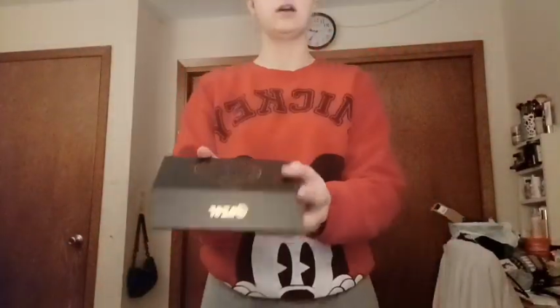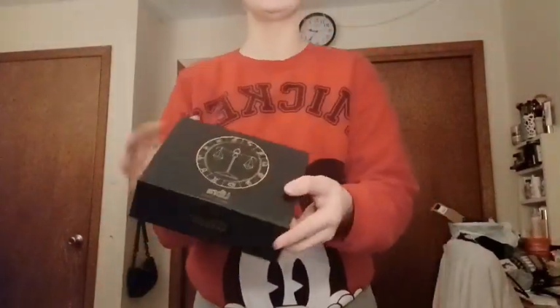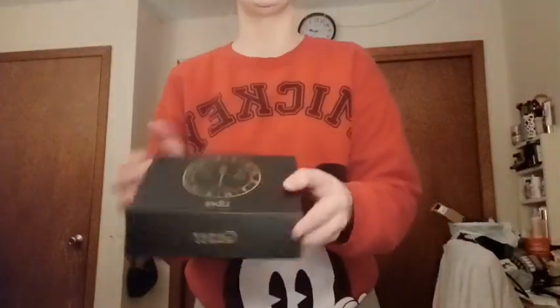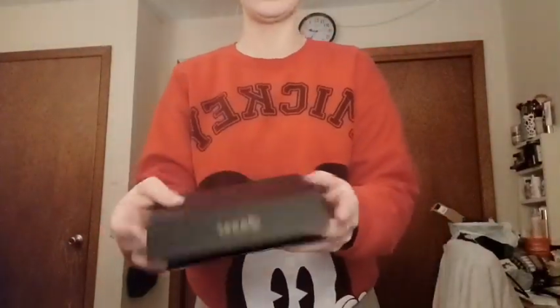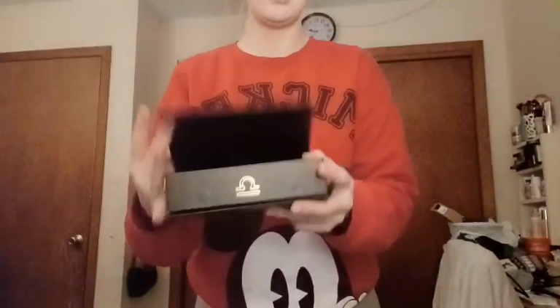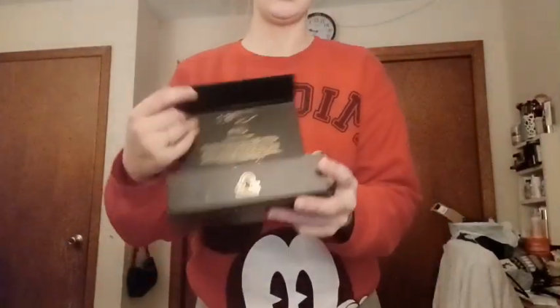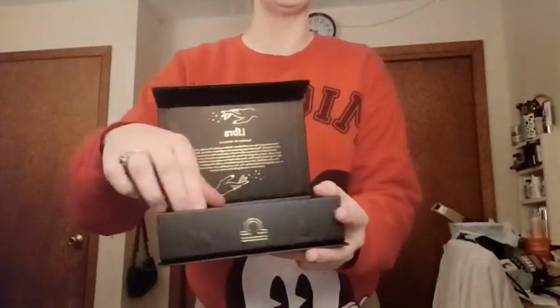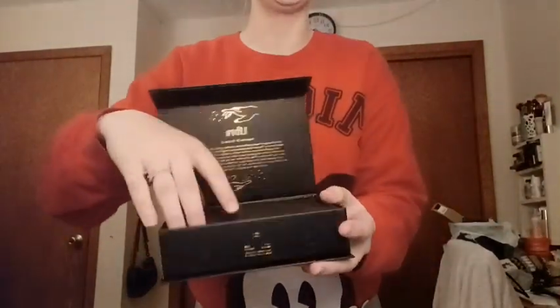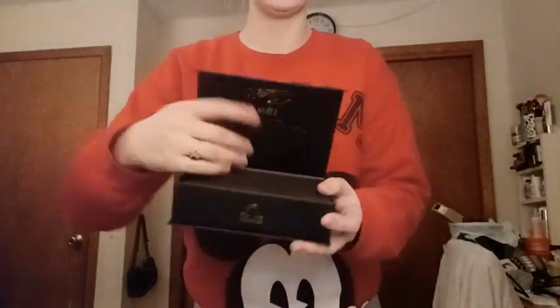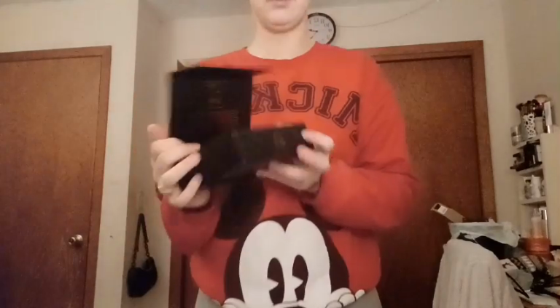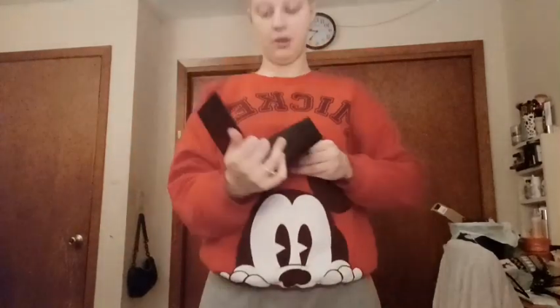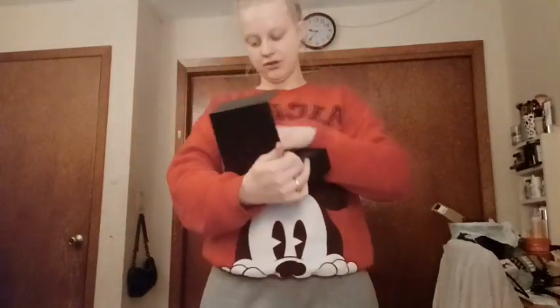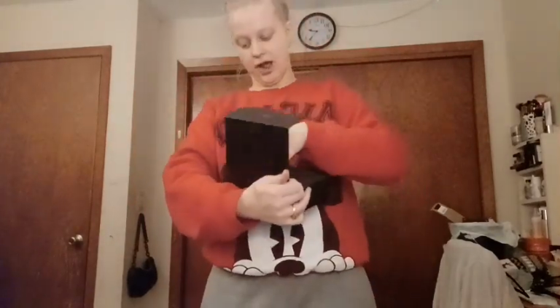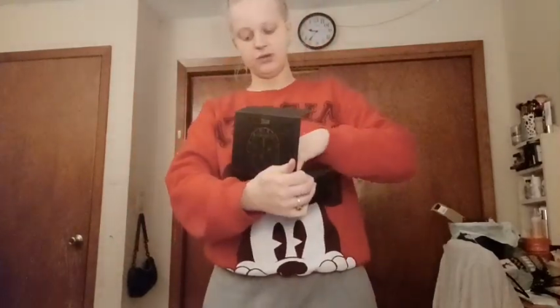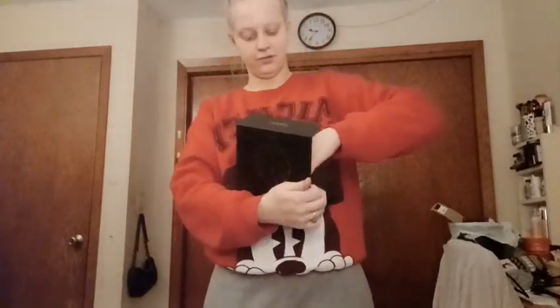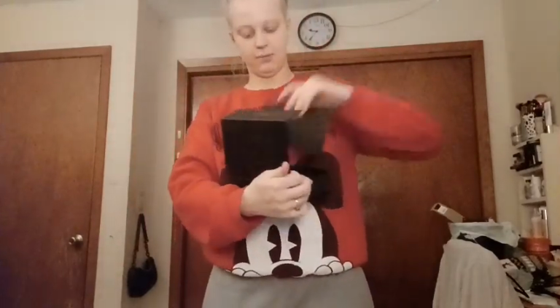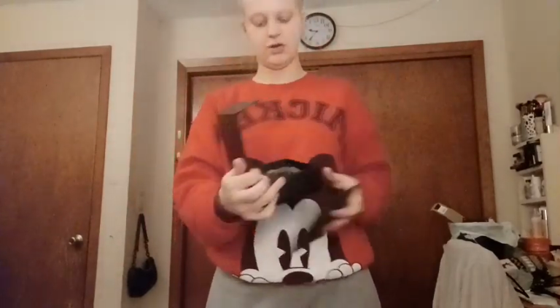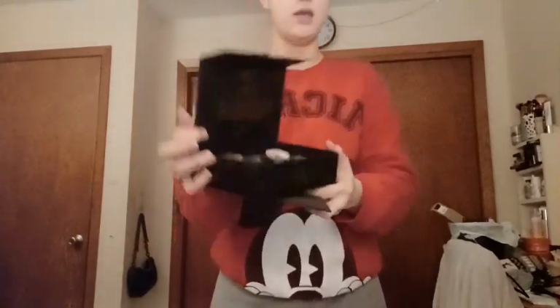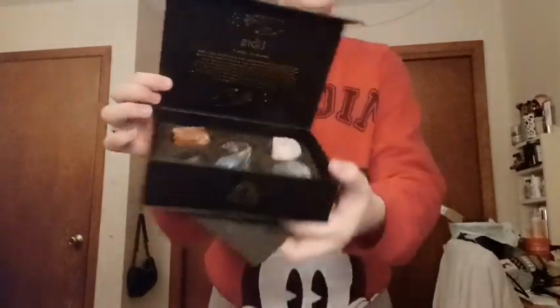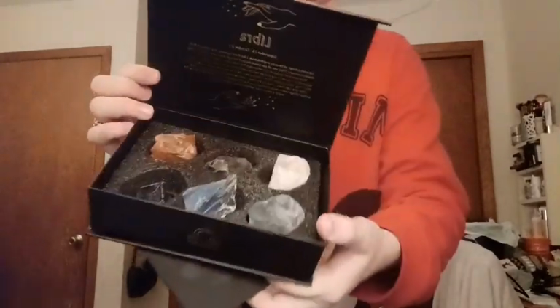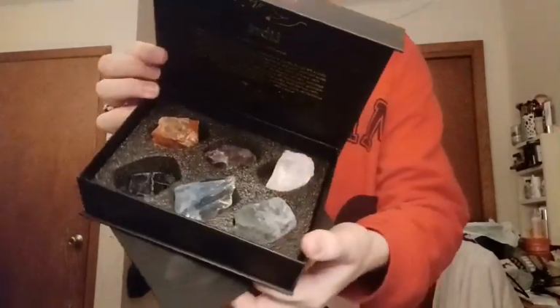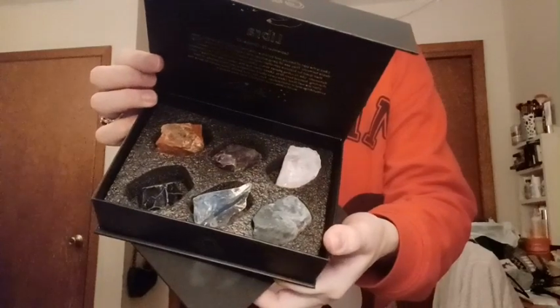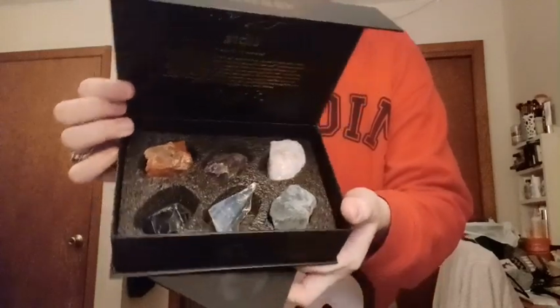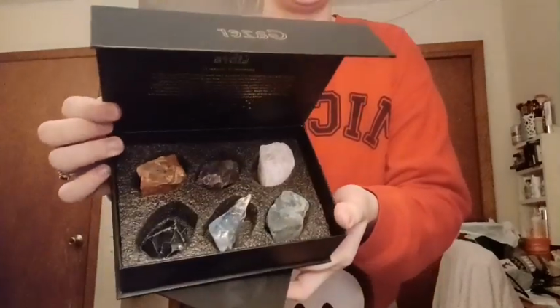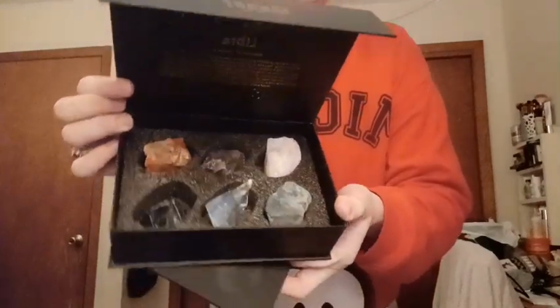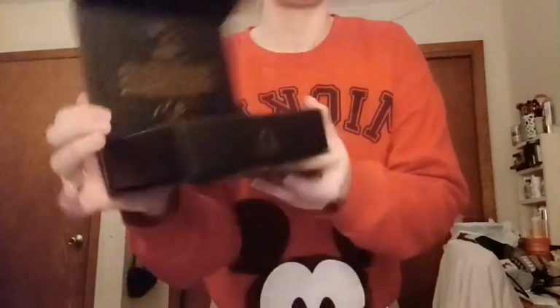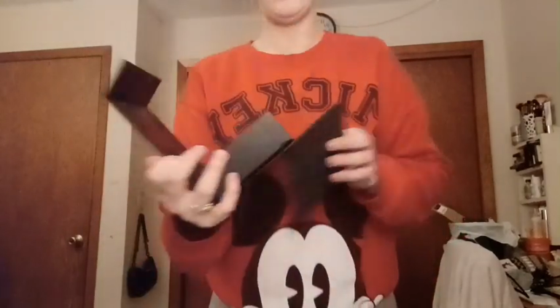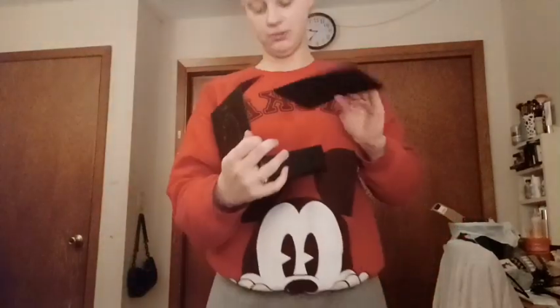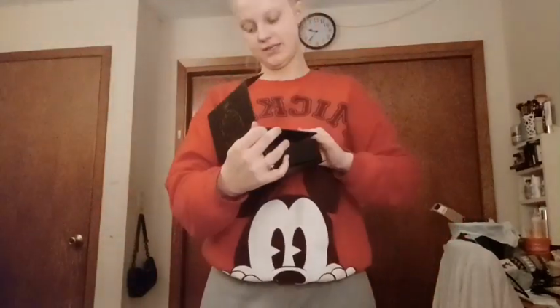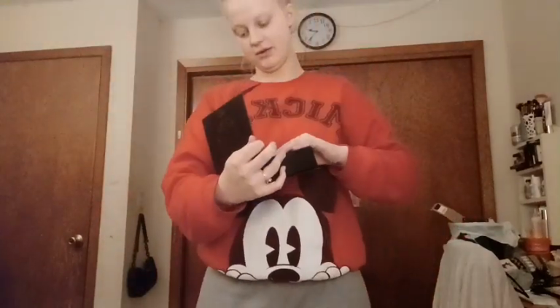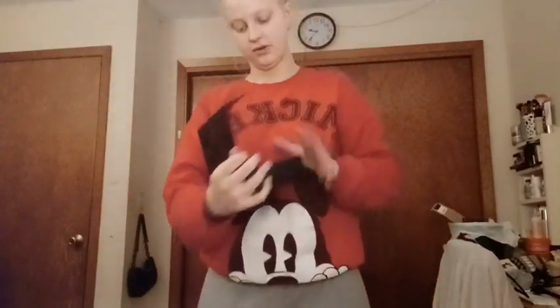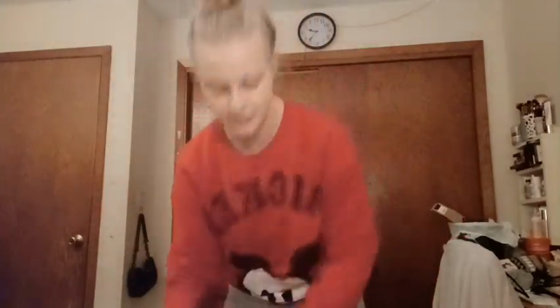It comes in this really cute box, but I'm going to give you a little peek of the crystals. They're absolutely beautiful and the camera does not do justice. I'm really, really excited for her to open this. I think she's really going to like it.